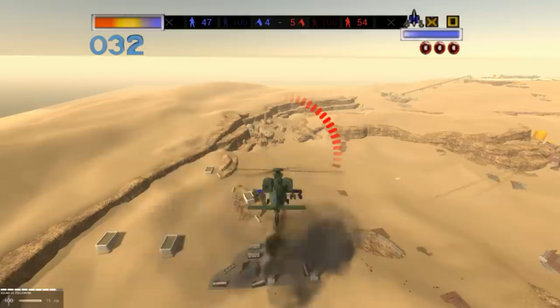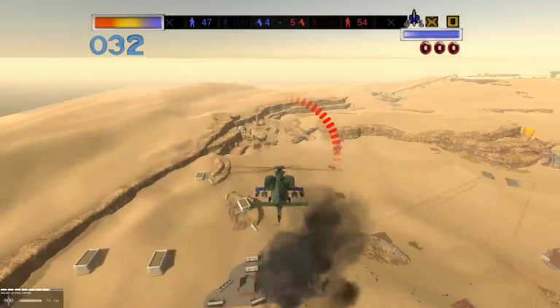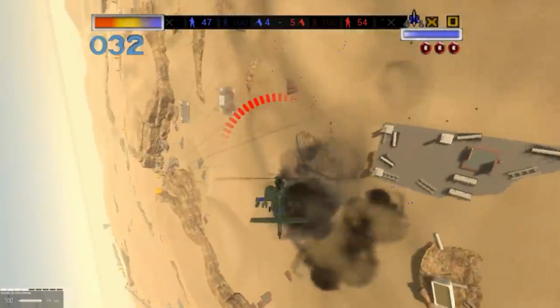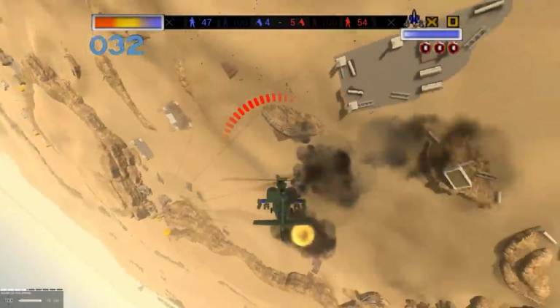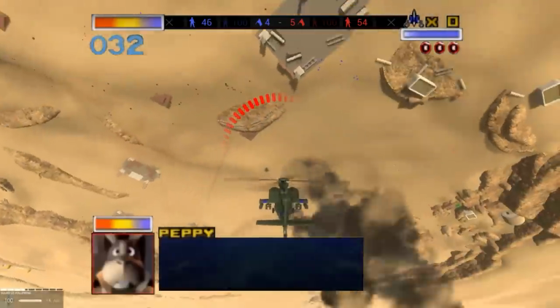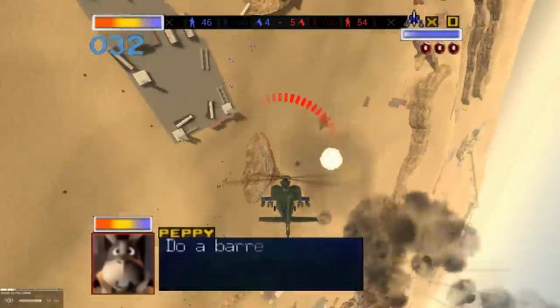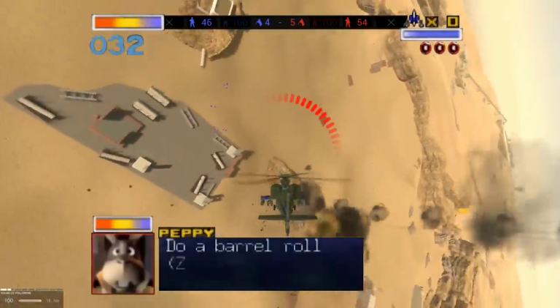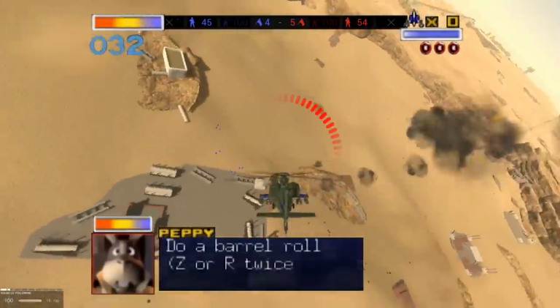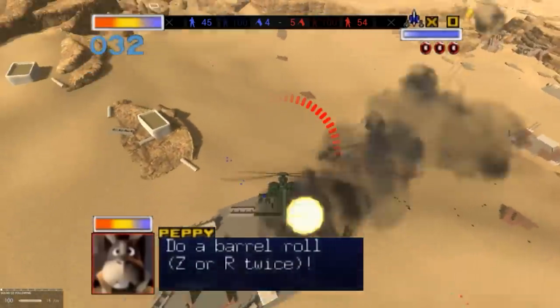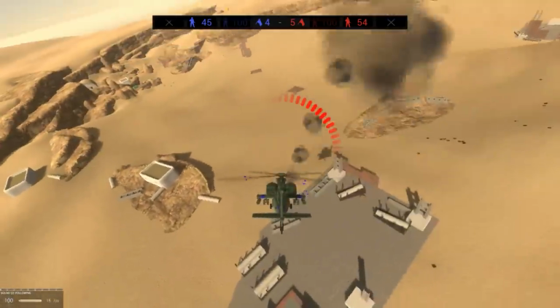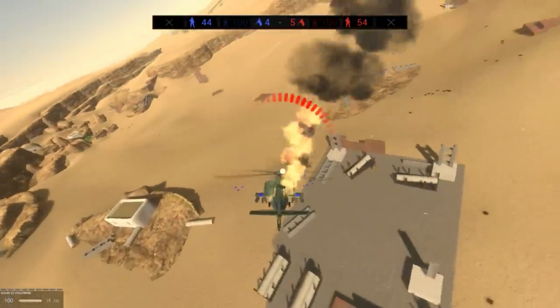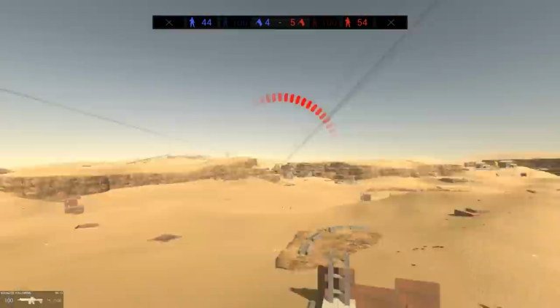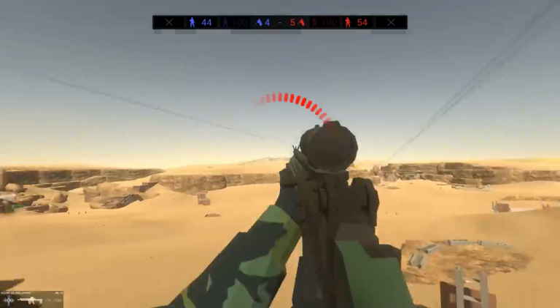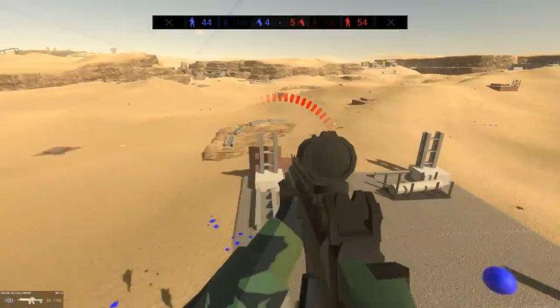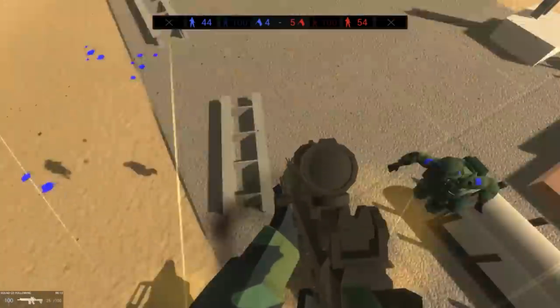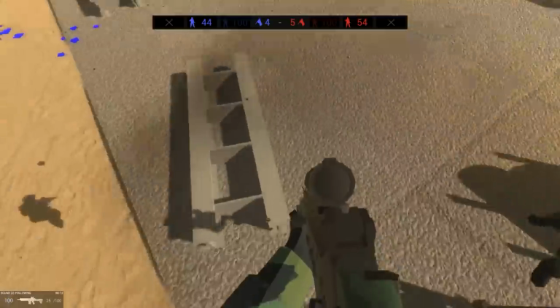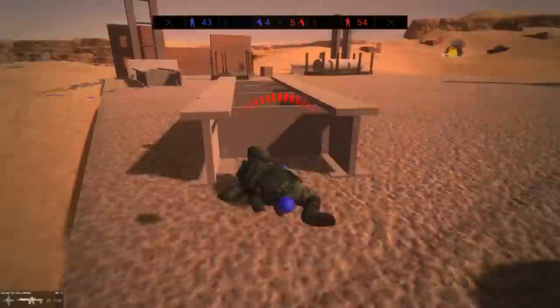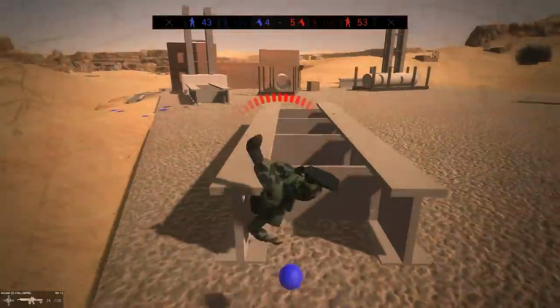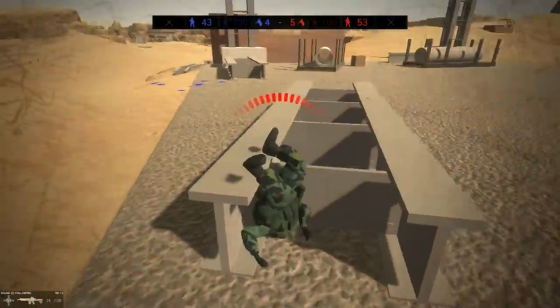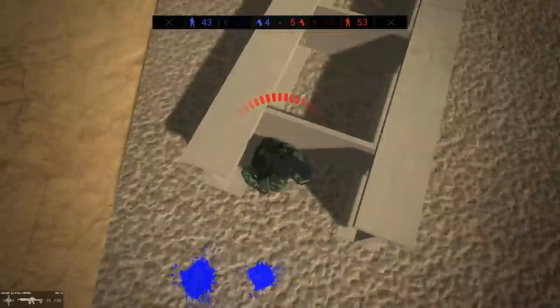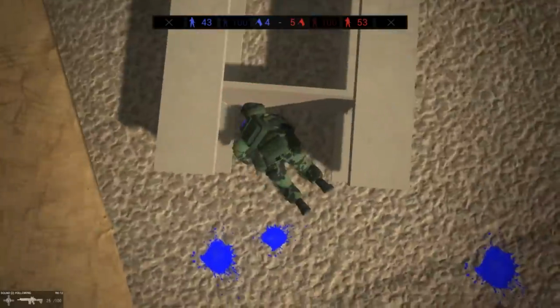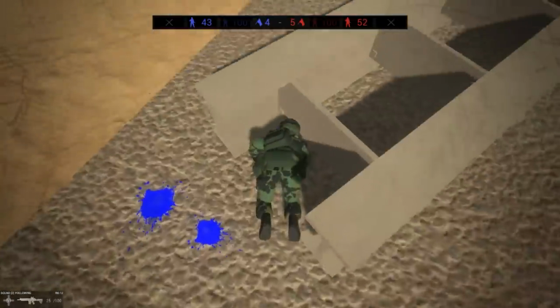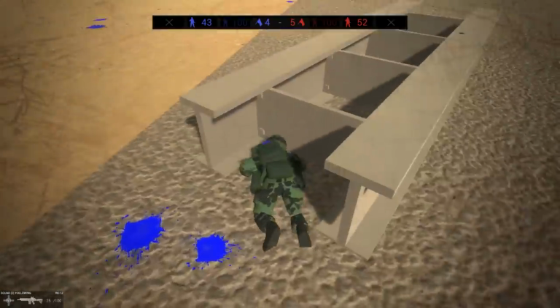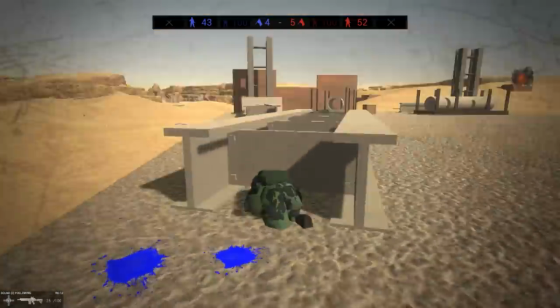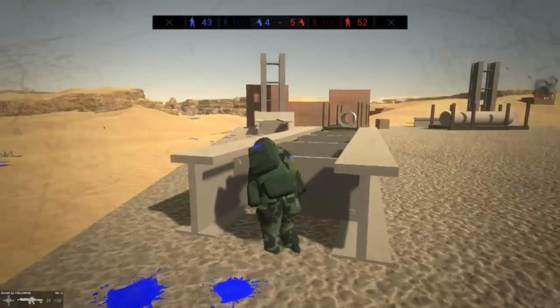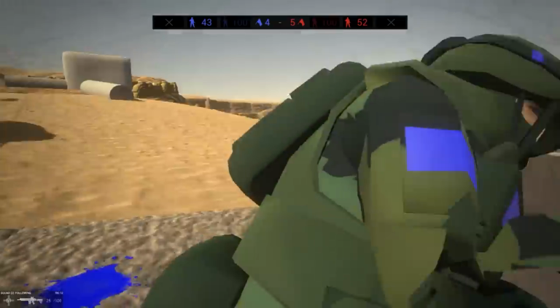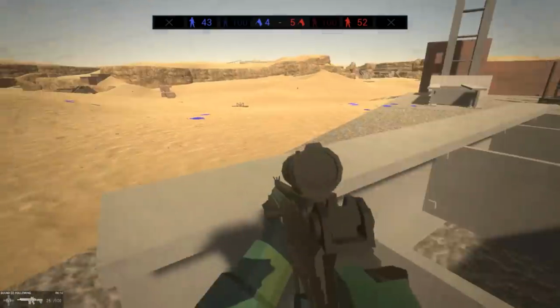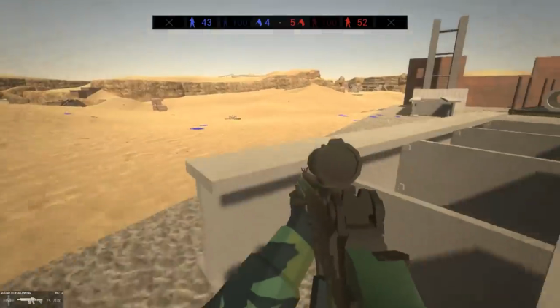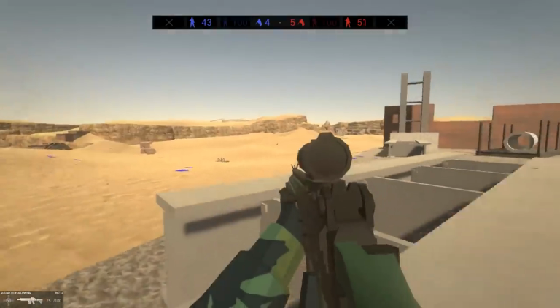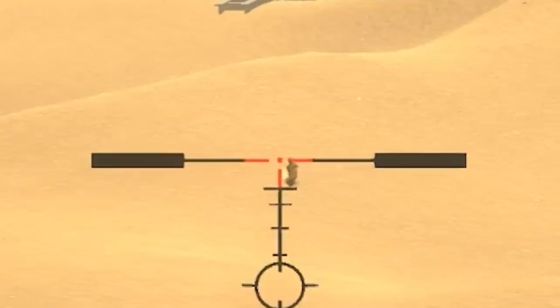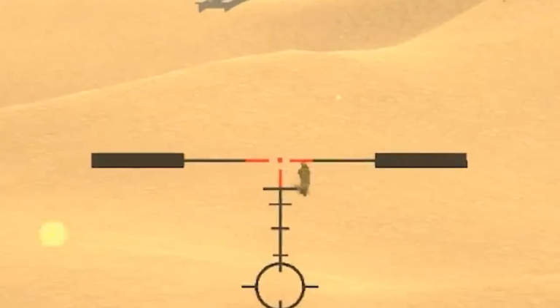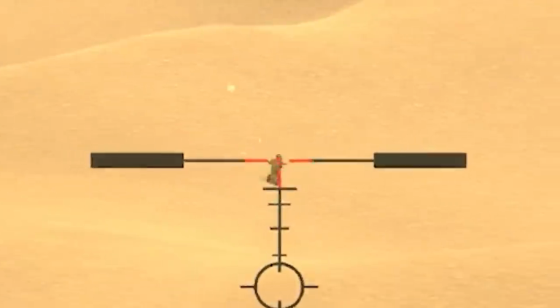Stop it! Evasive maneuvers! Do a barrel roll! That didn't work. Activate parachute. Don't break my knees. I just popped out Blue Ridge. Yeah, I could be better at this by now. Look at that guy, what are you doing?